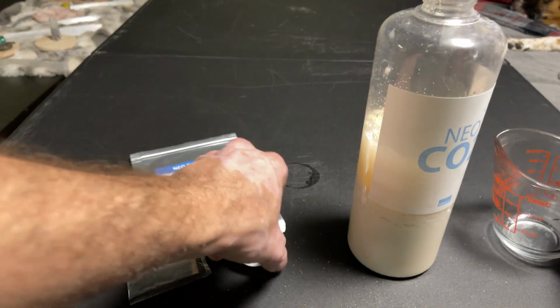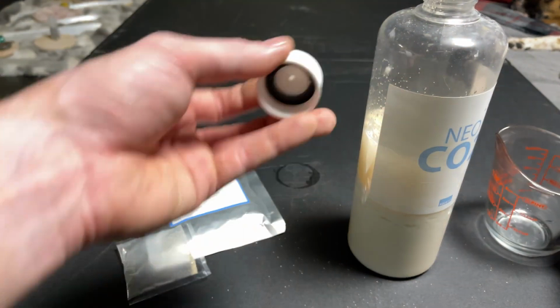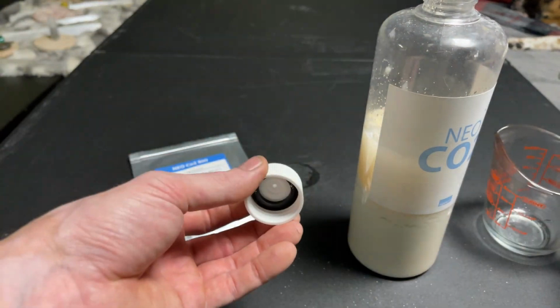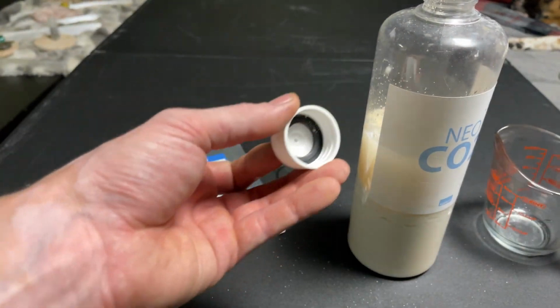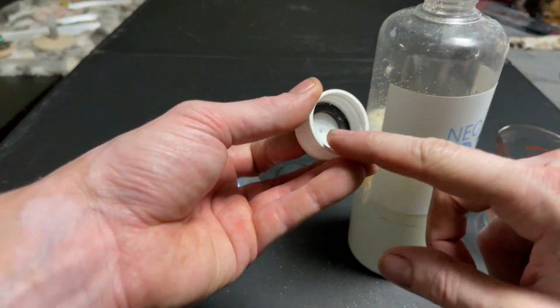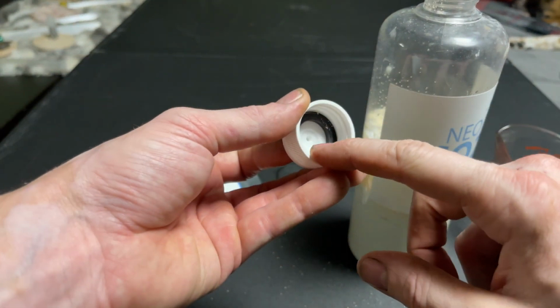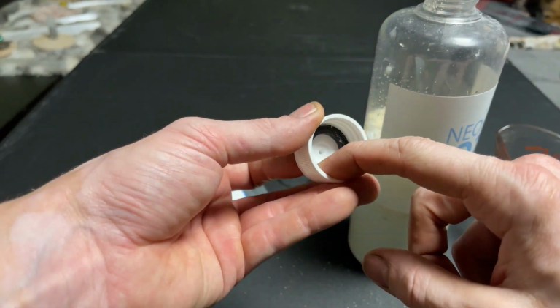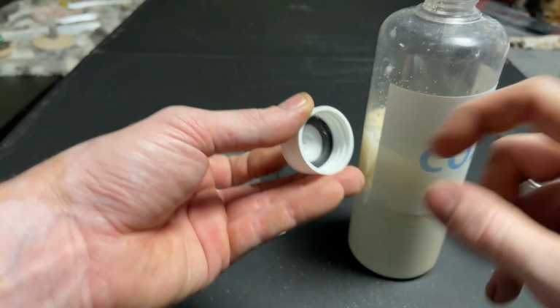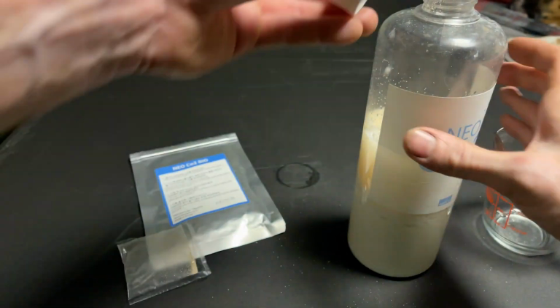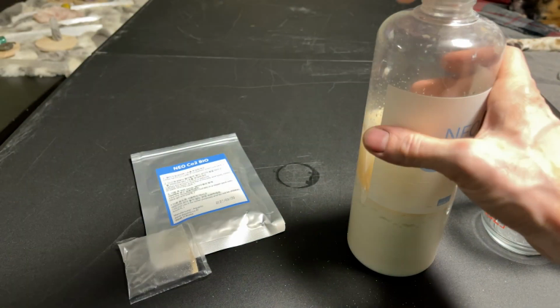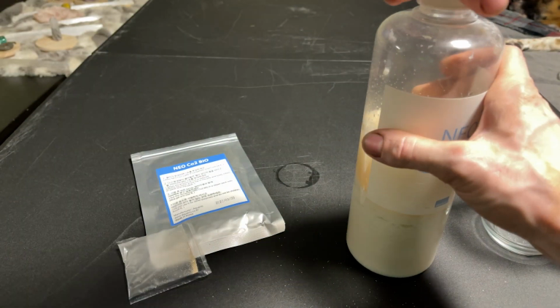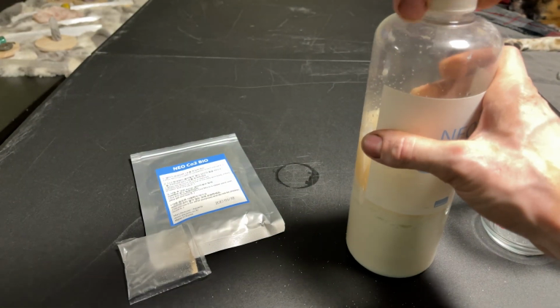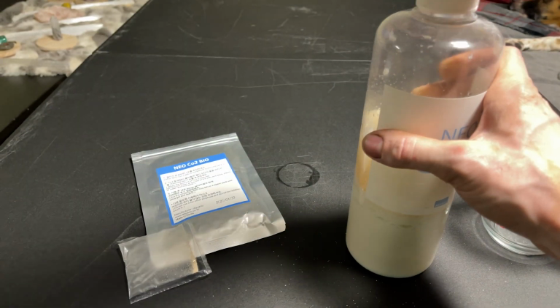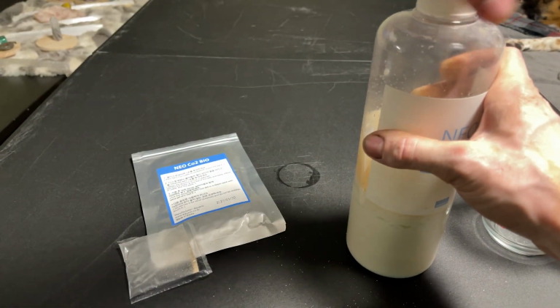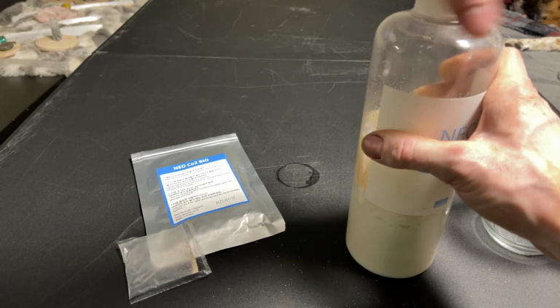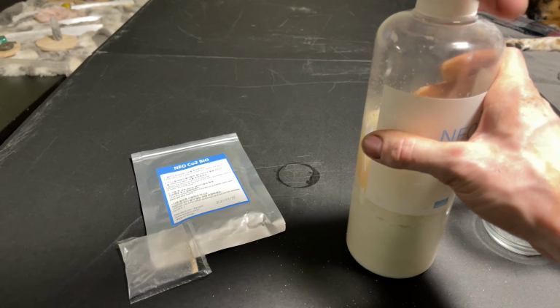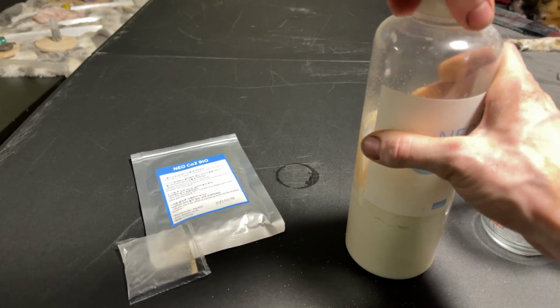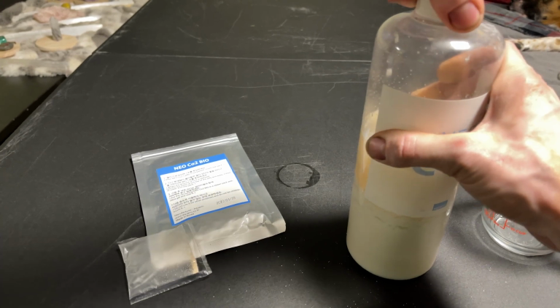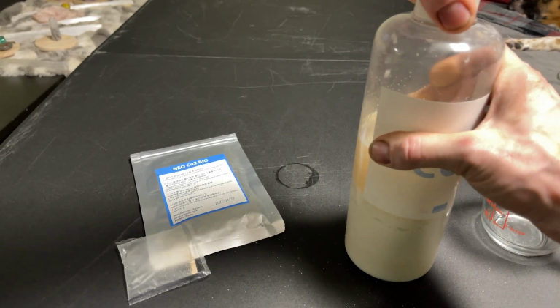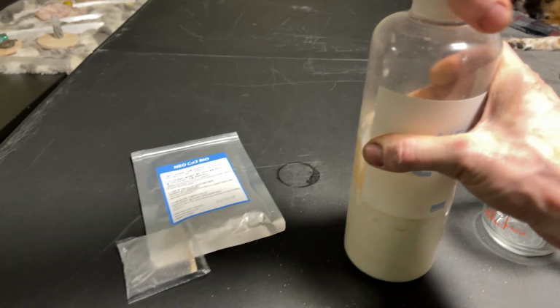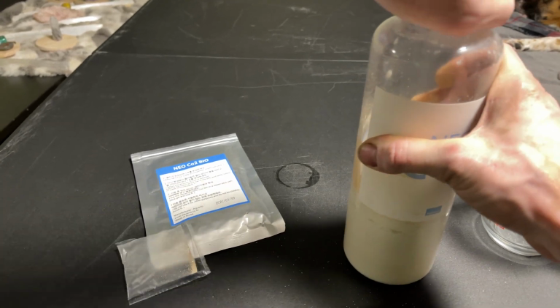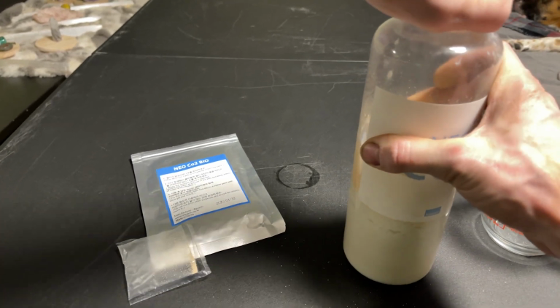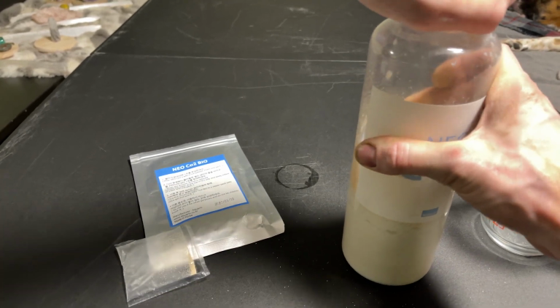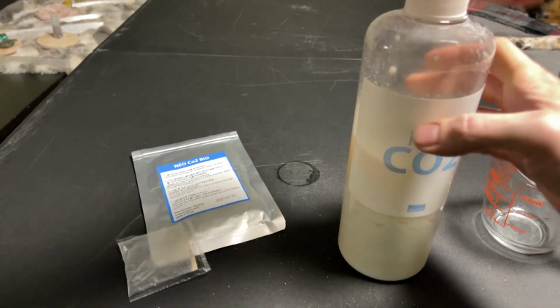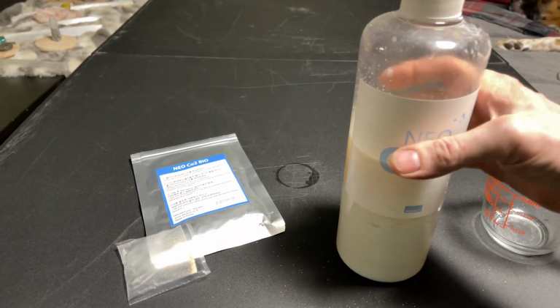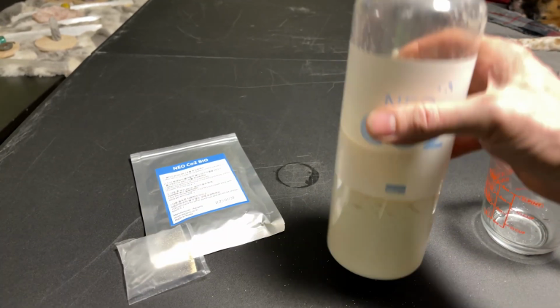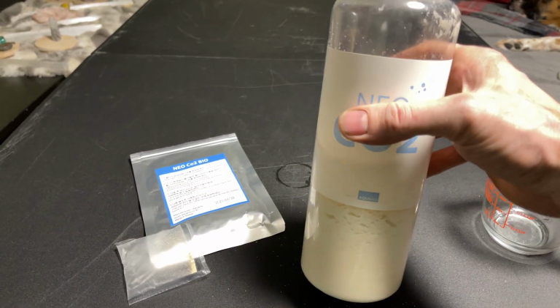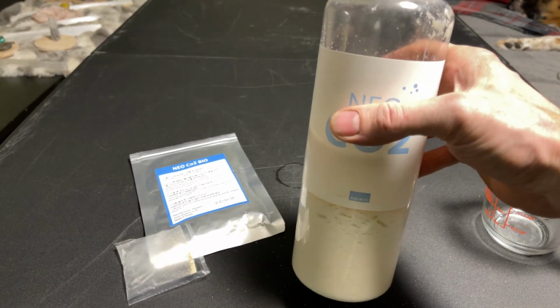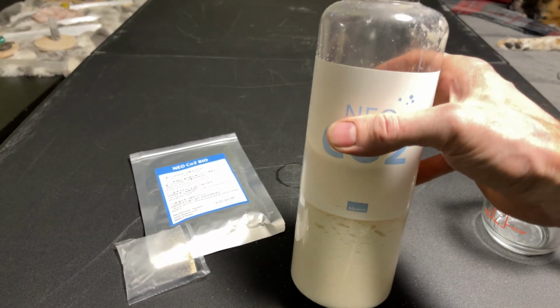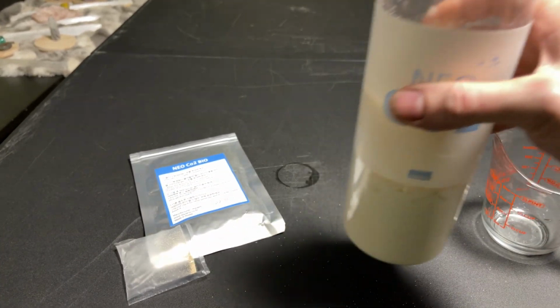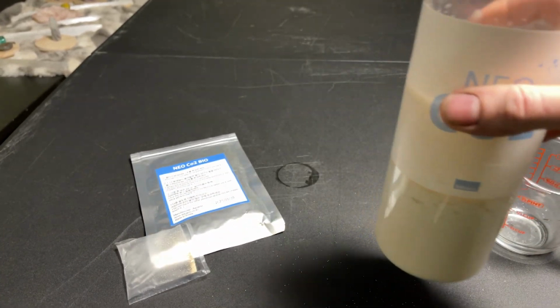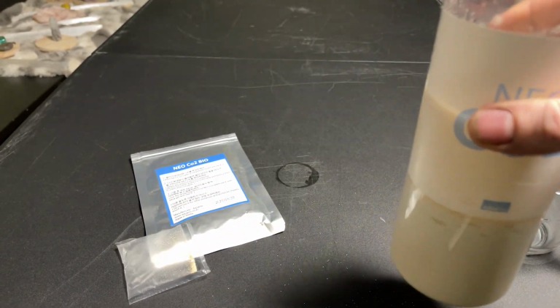Then you just add your 200 milliliters of water. Grab your cap with your rubber o-ring — don't forget that — put that back on top, snug it up, and there you go. Let's put it back on the tank.